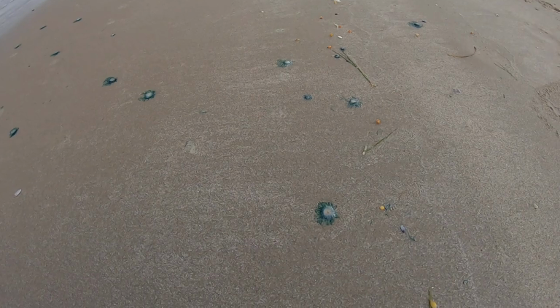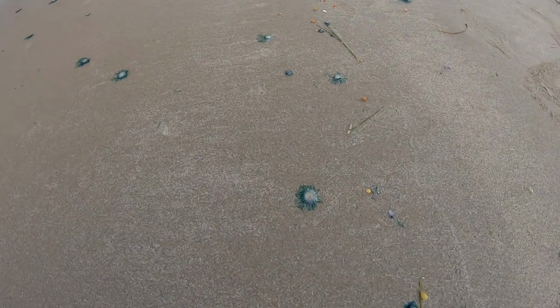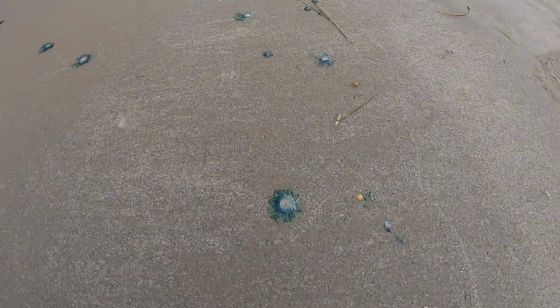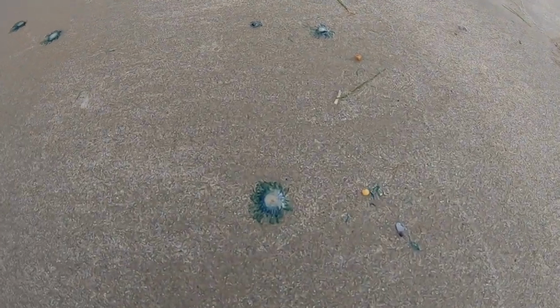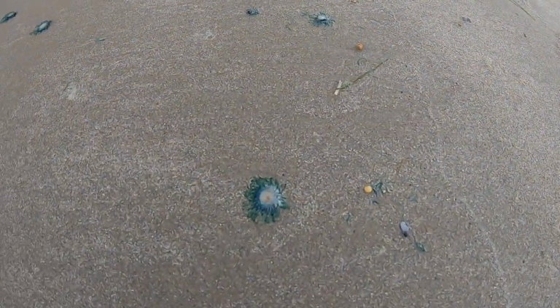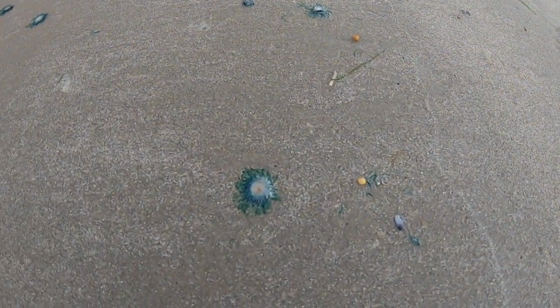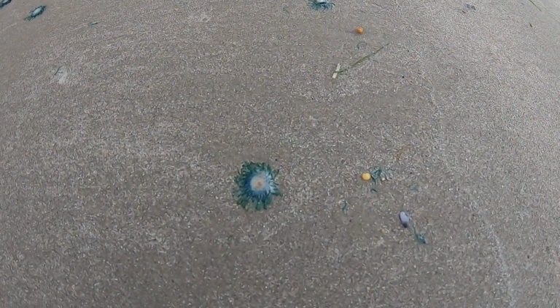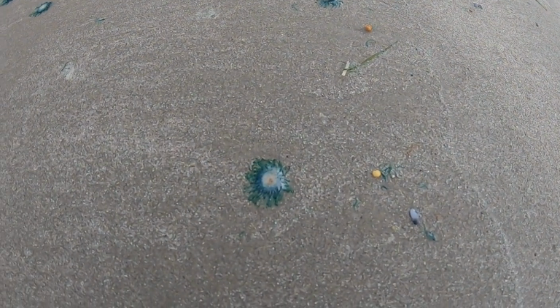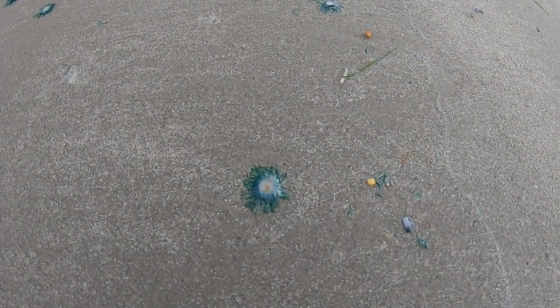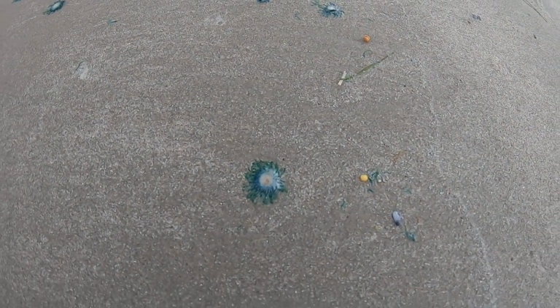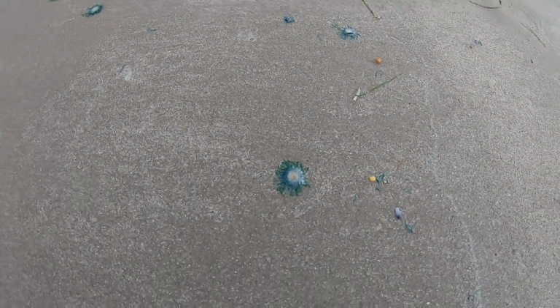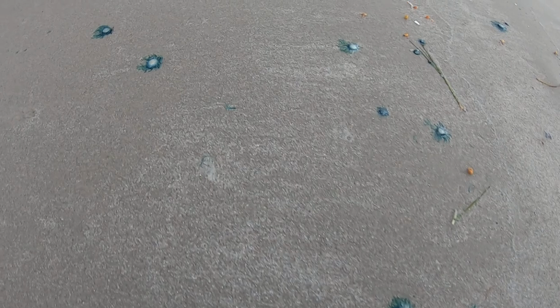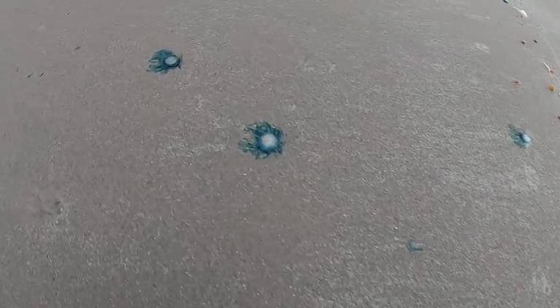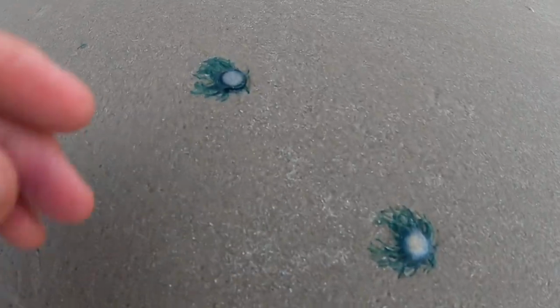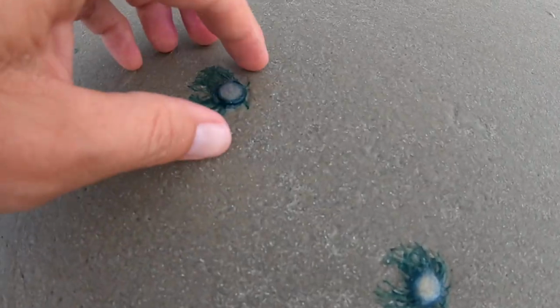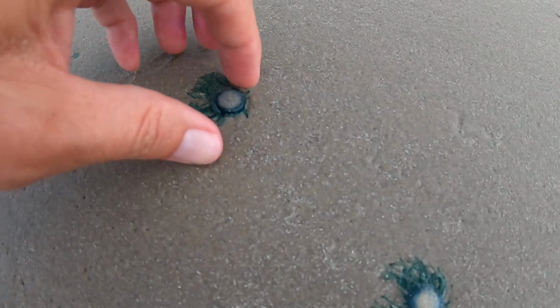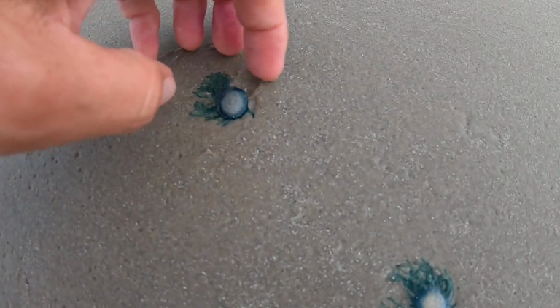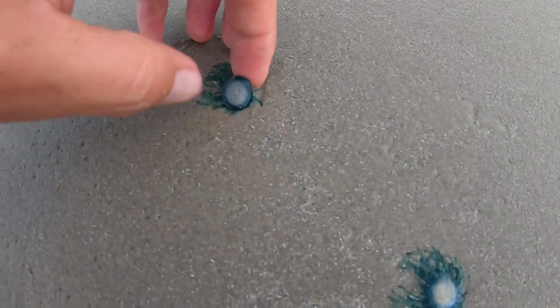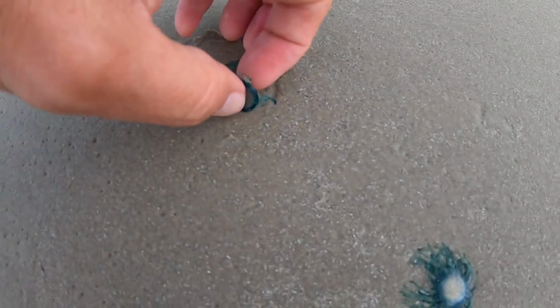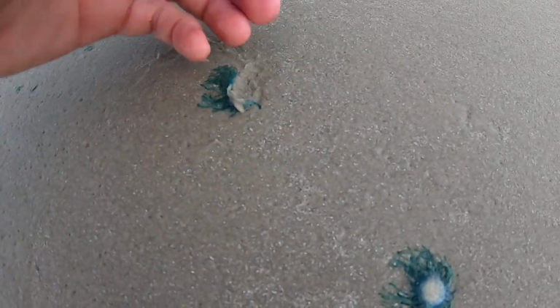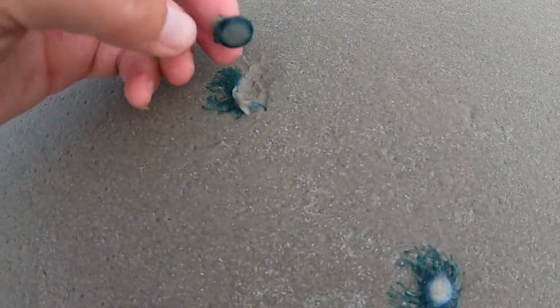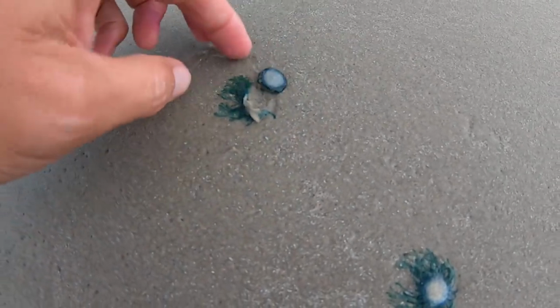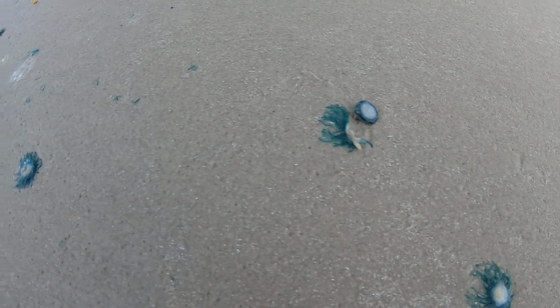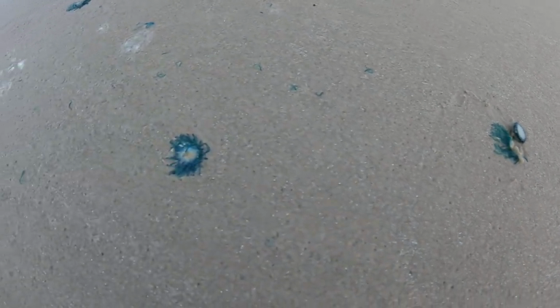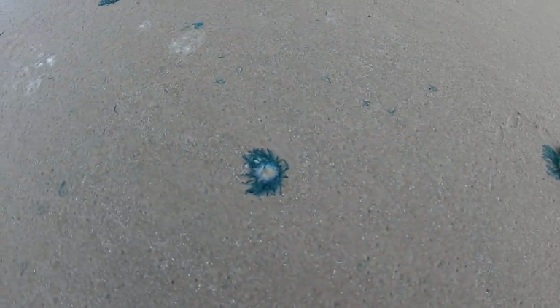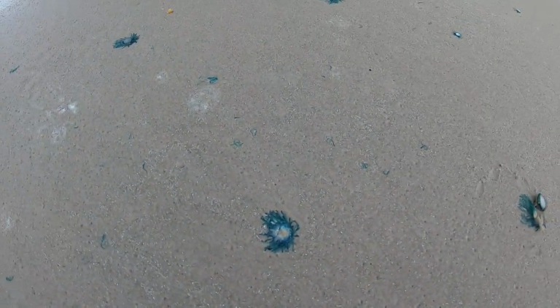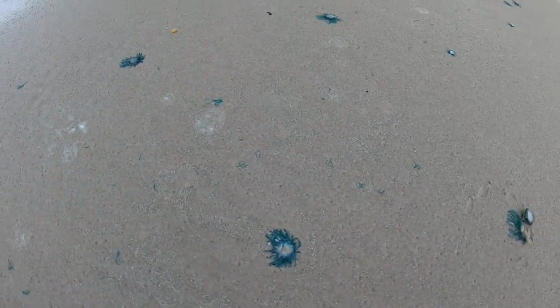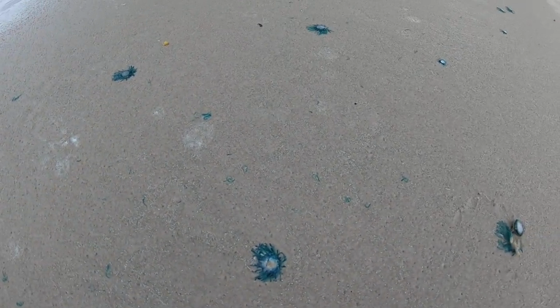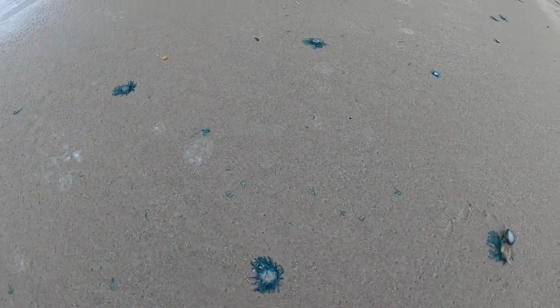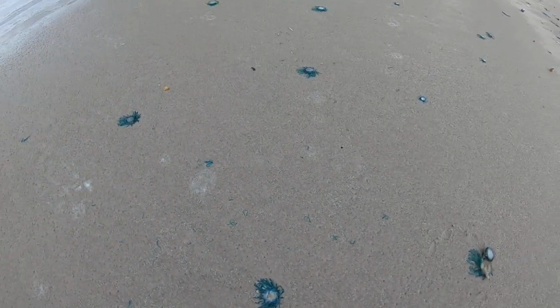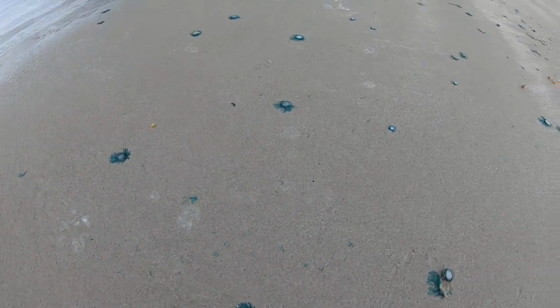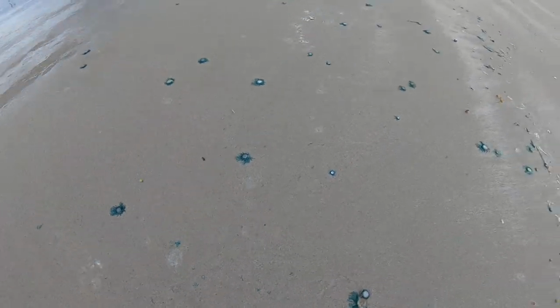If you can see these, these are what we call blue buttons. They're like little jellyfish. They don't sting. But they are all up in here.